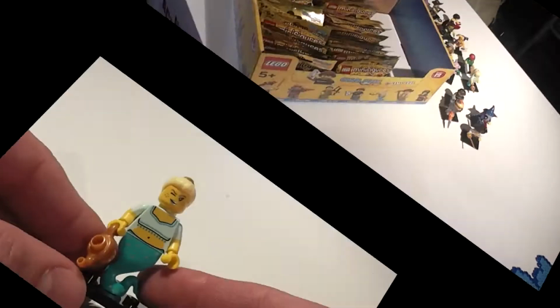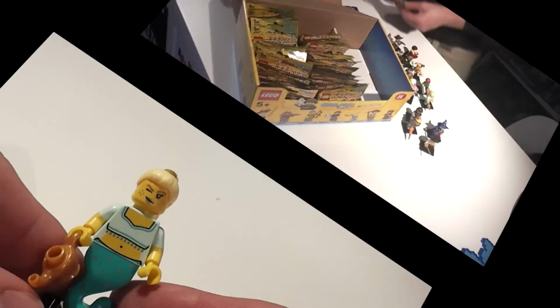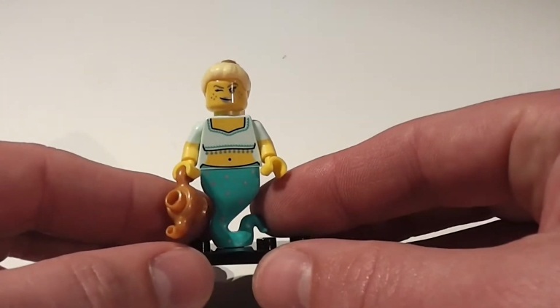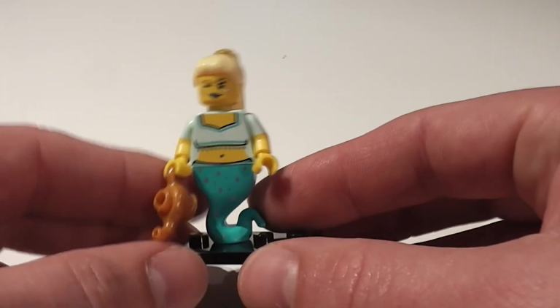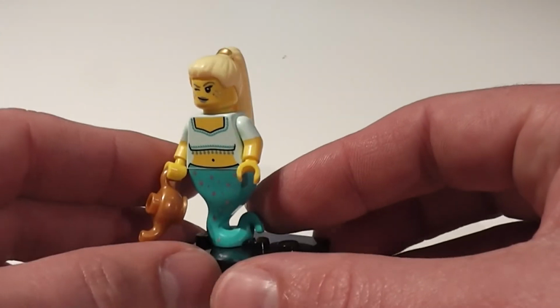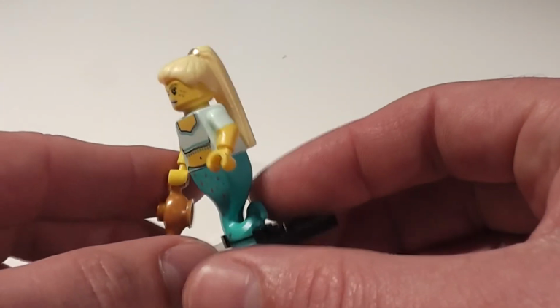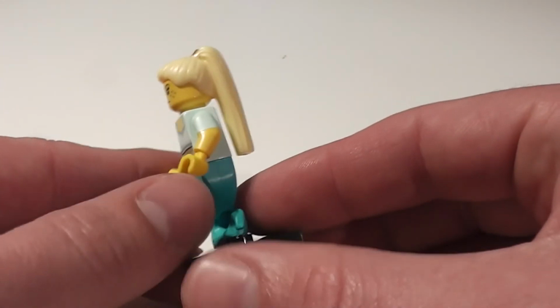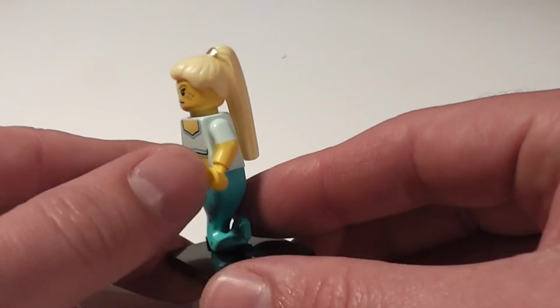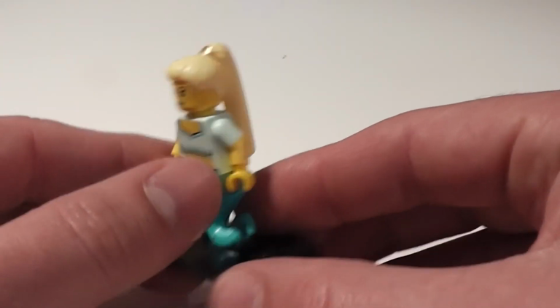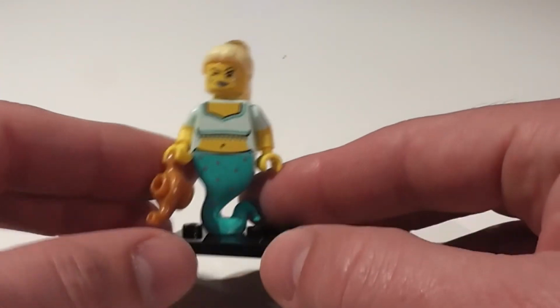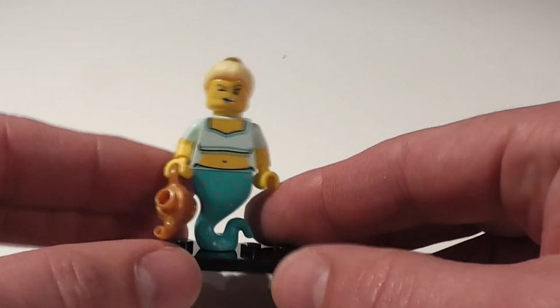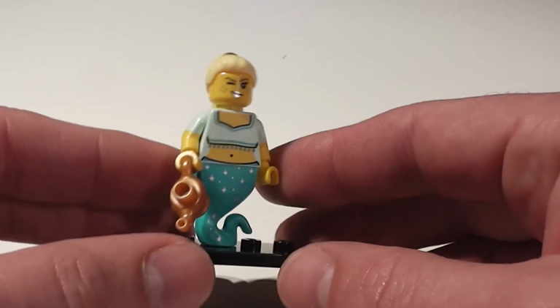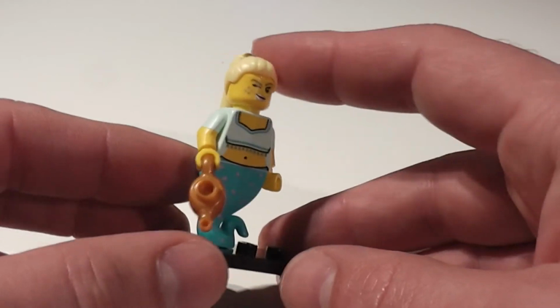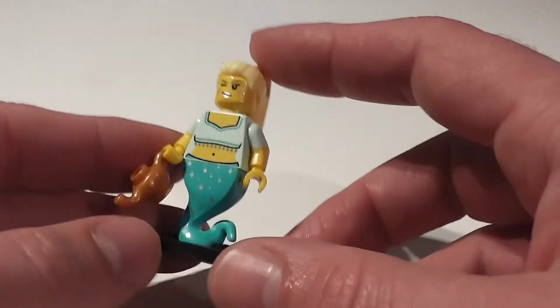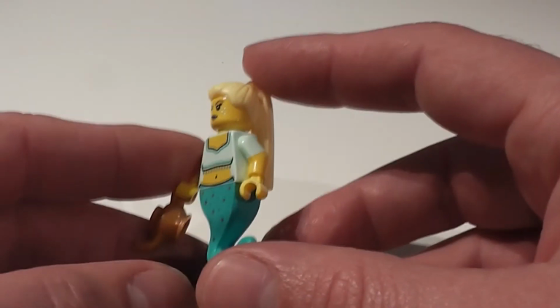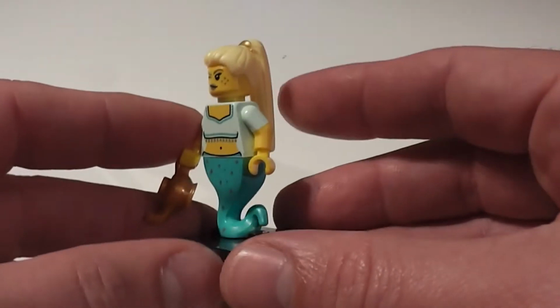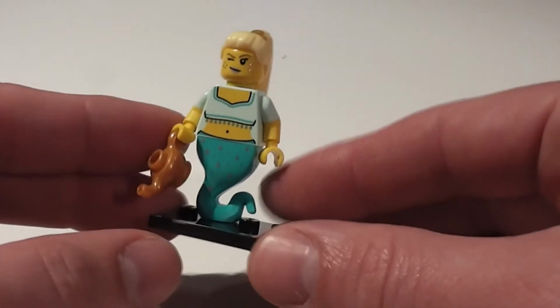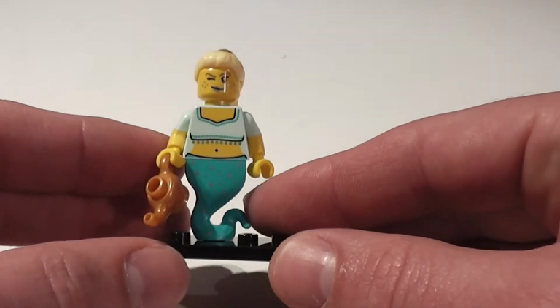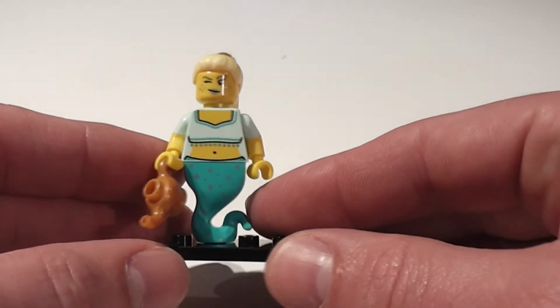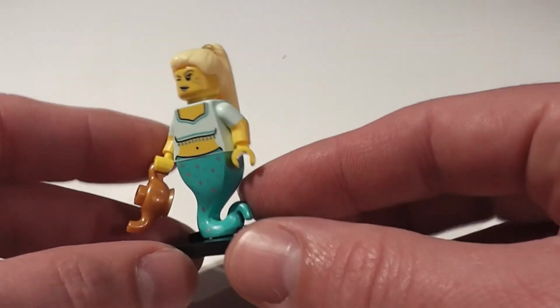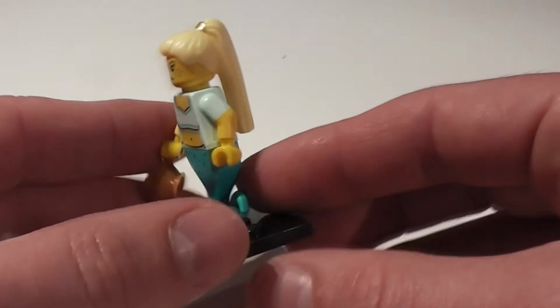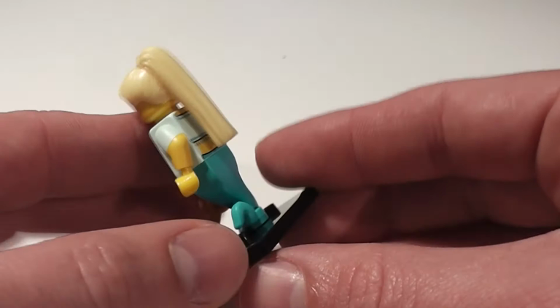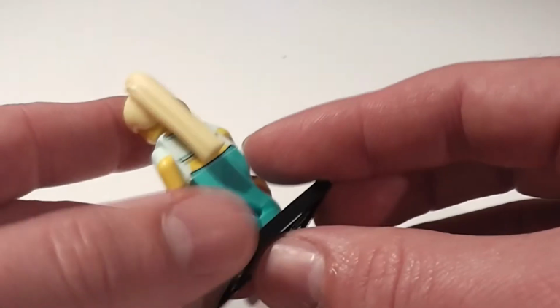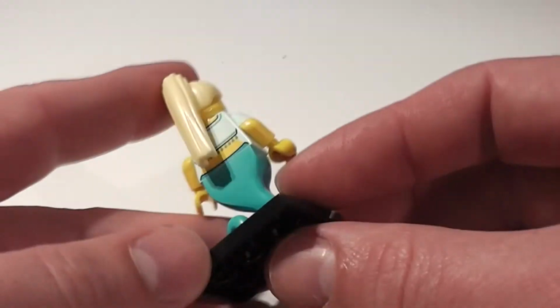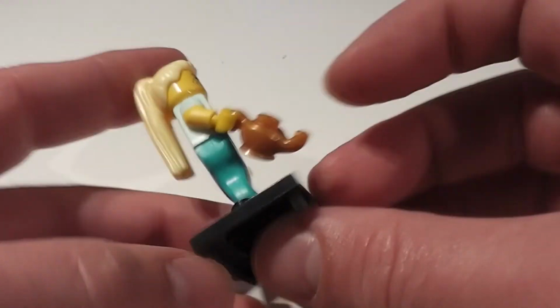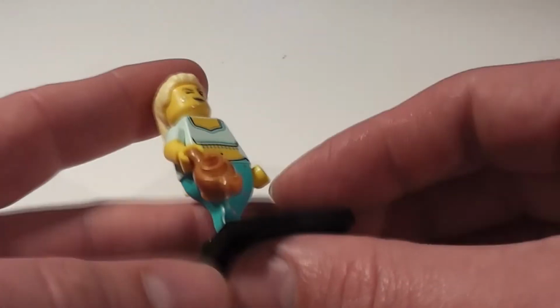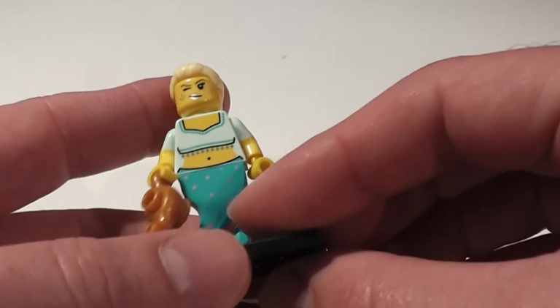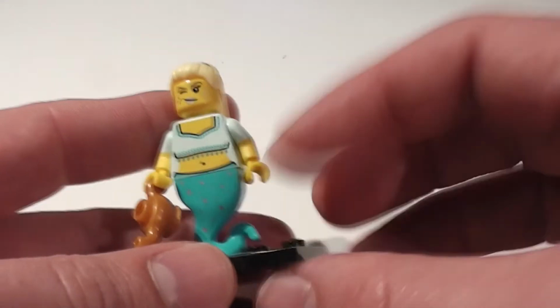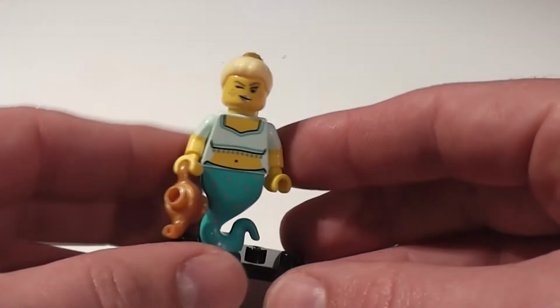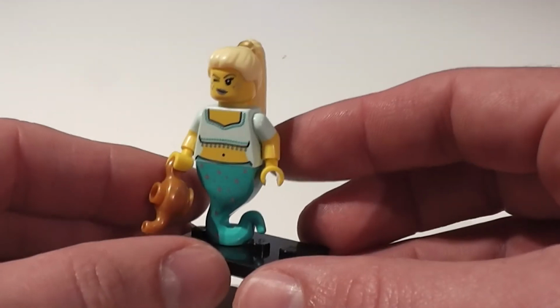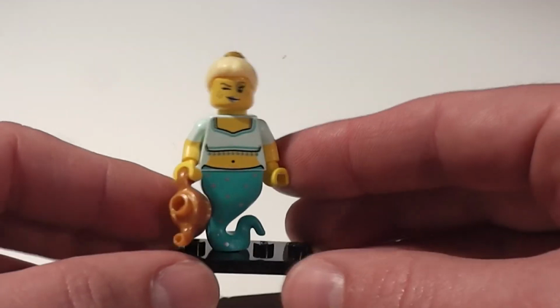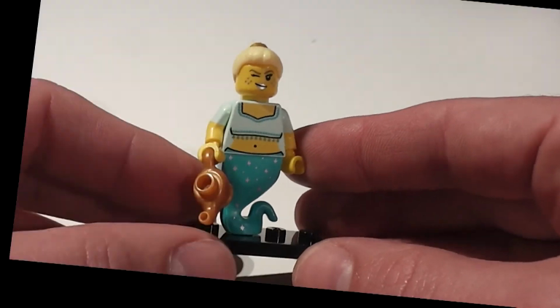The Genie was one of the most popular figures in a previous wave of the minifigures, and now returns again in the form of the female Genie. We like the little tail, the cool deco of little sparkles, and the little lamp as well.